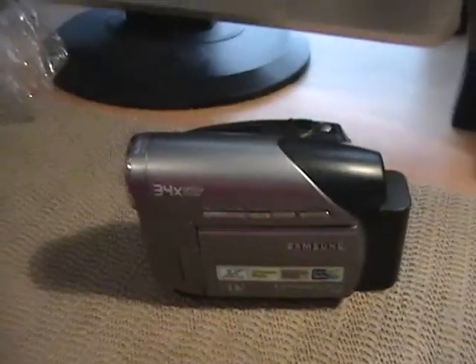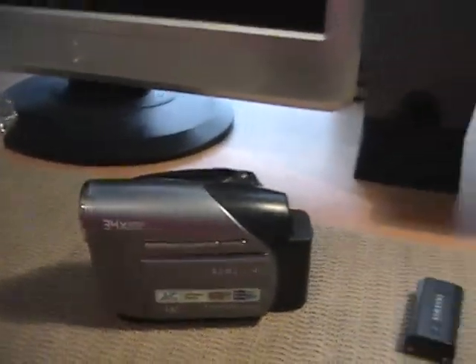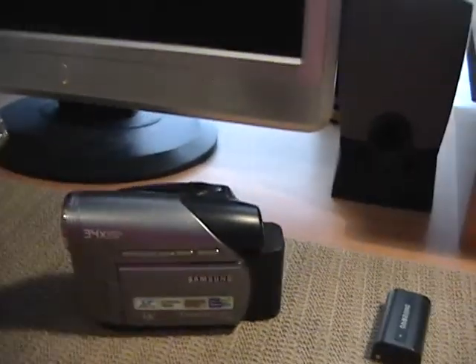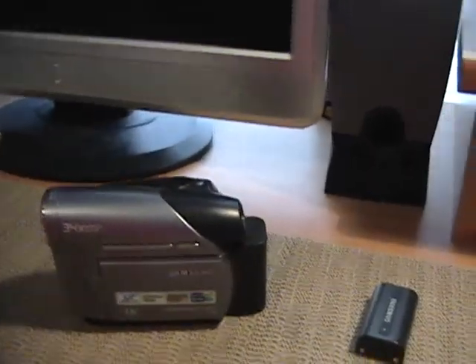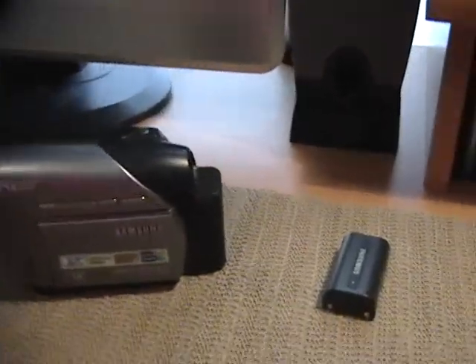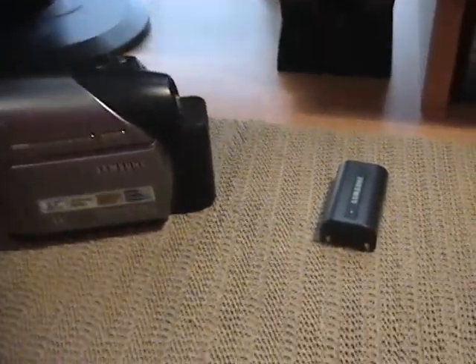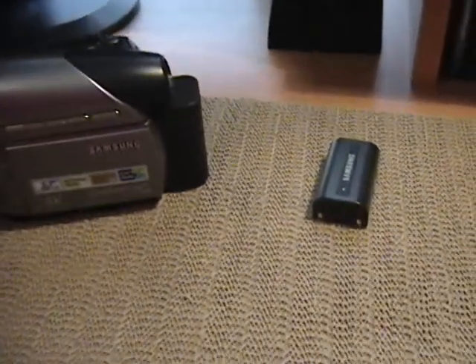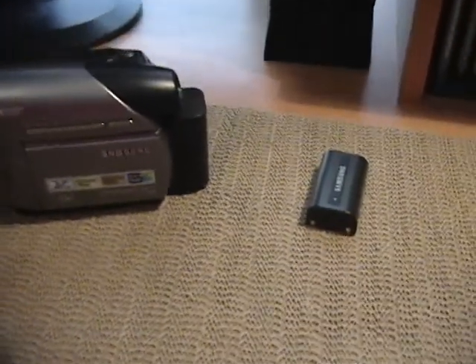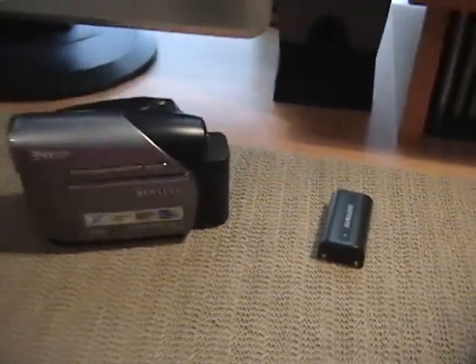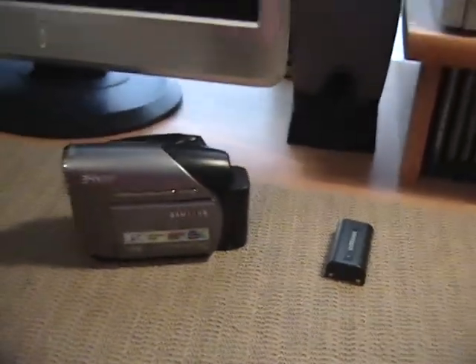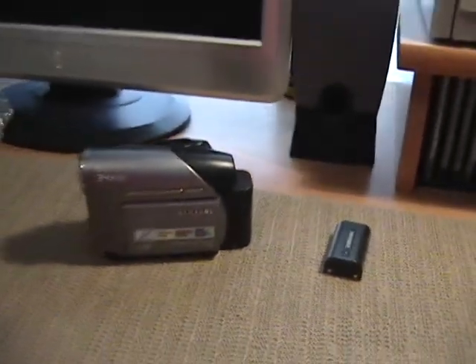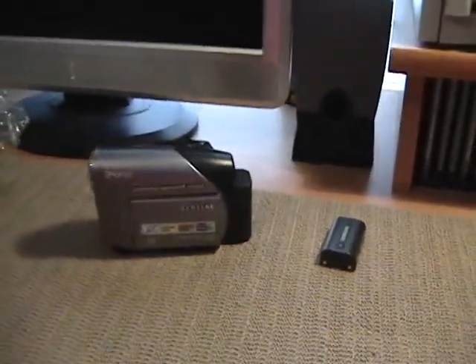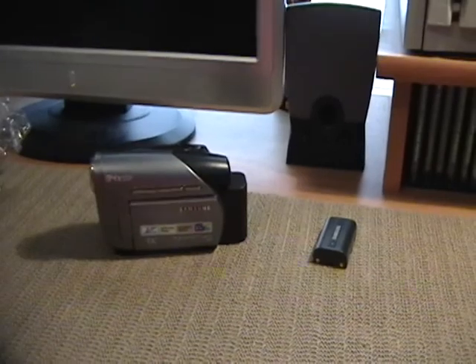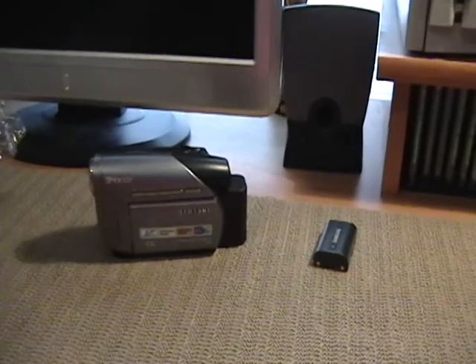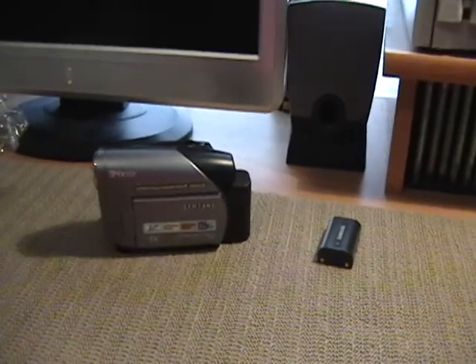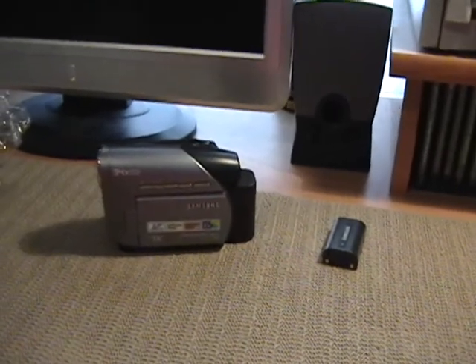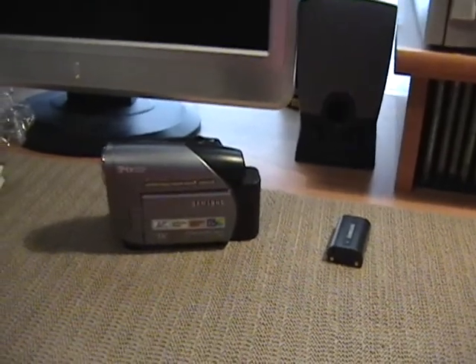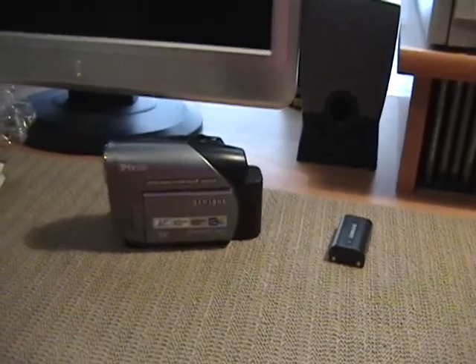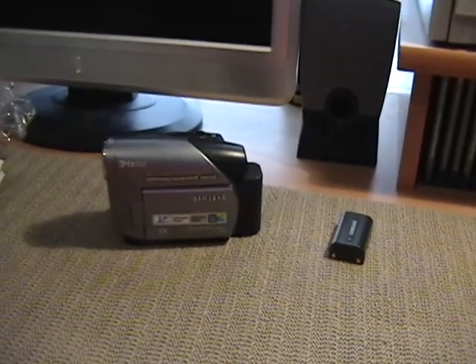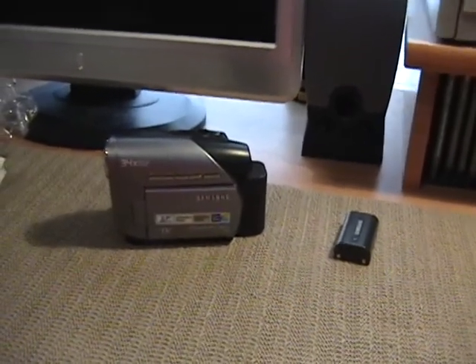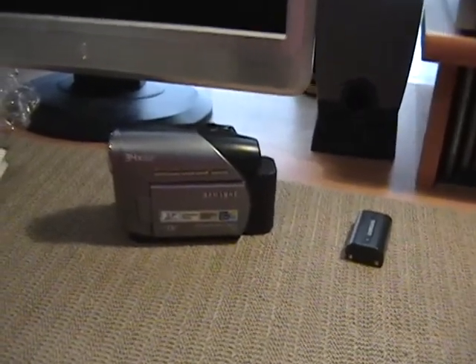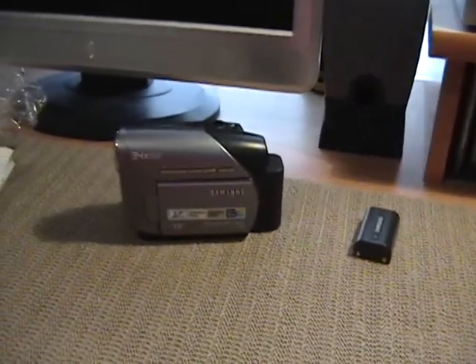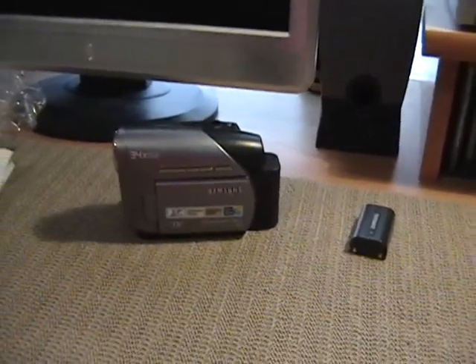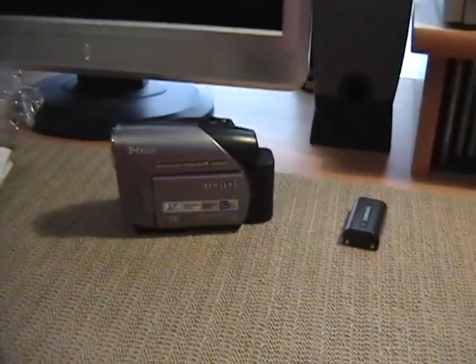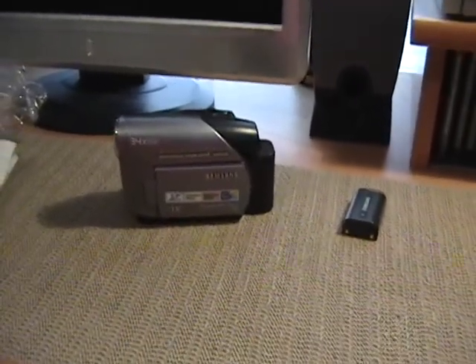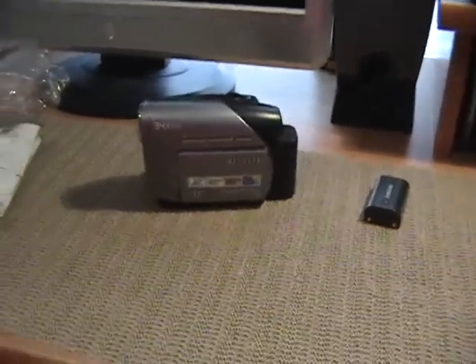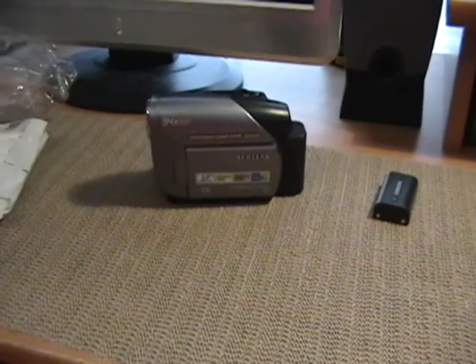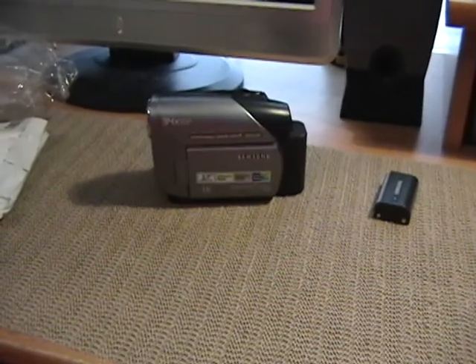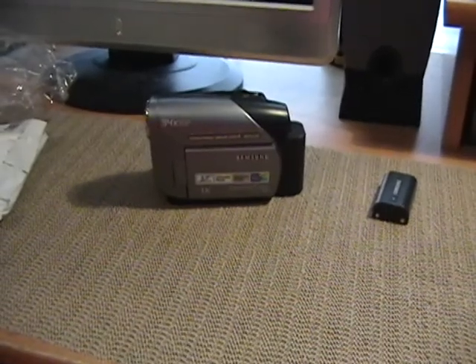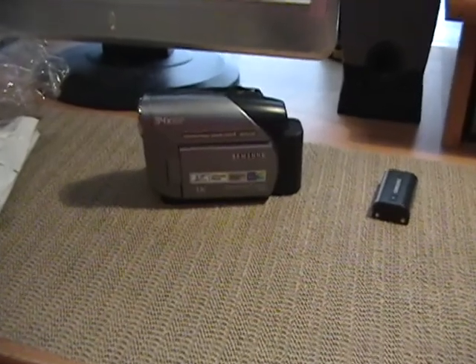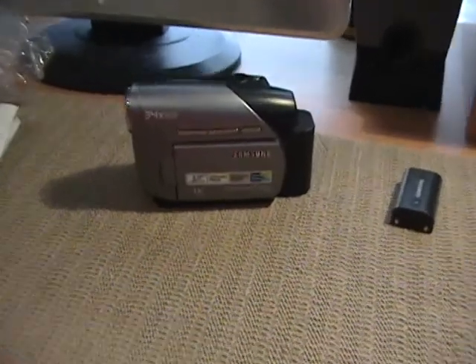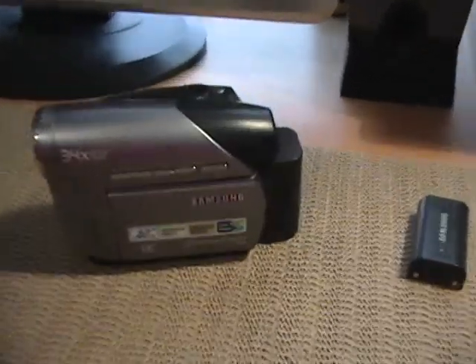I hope you guys enjoyed this little unboxing video. I will give you guys an update and let you know at a later date how this battery's doing. Please remember to like and subscribe, and as always, have a blessed day, everybody.